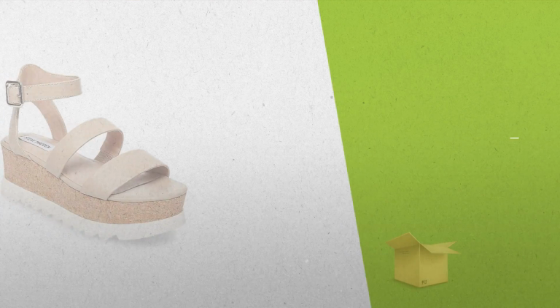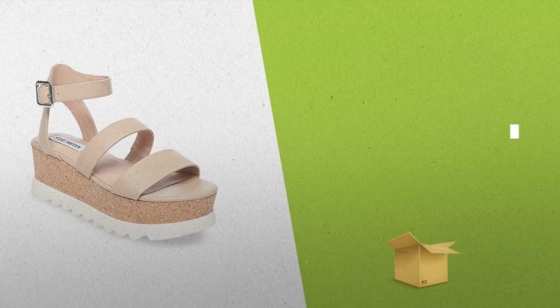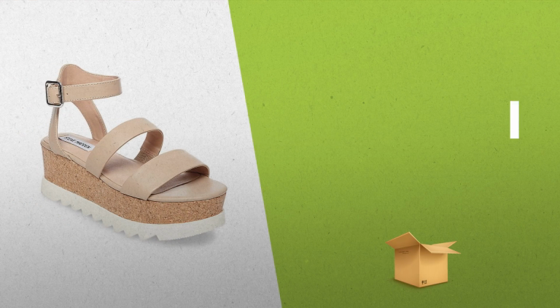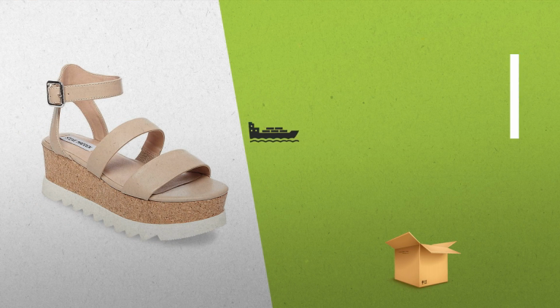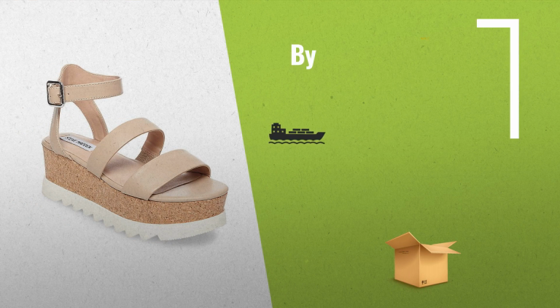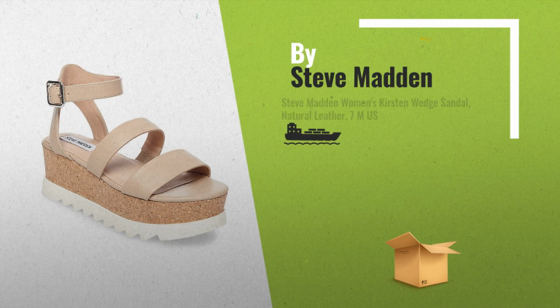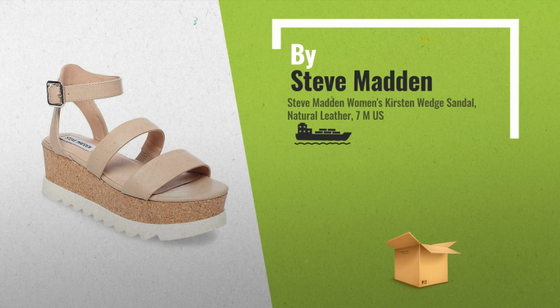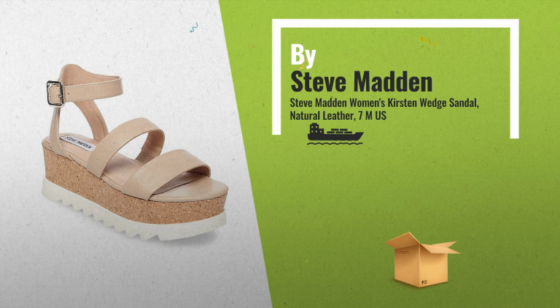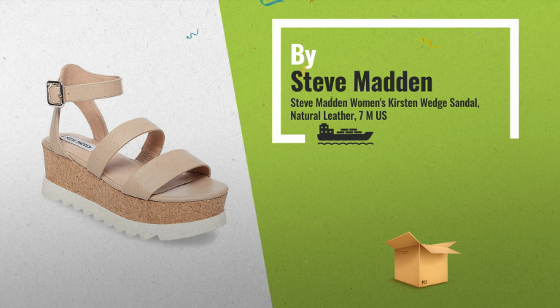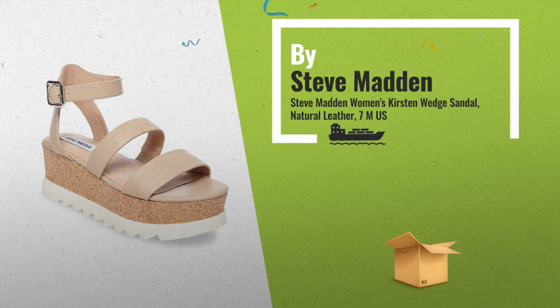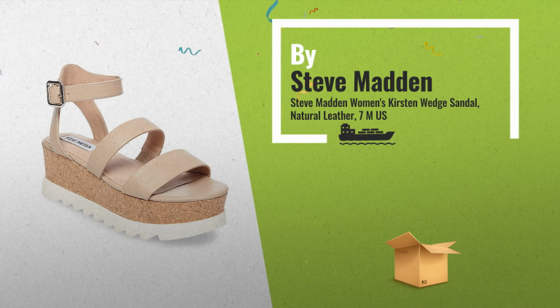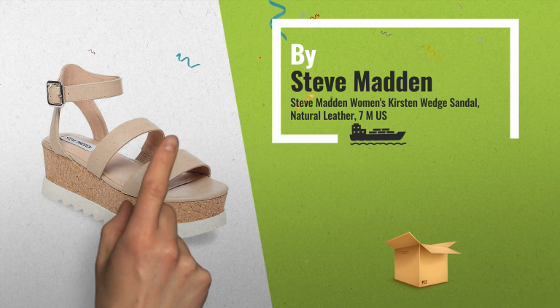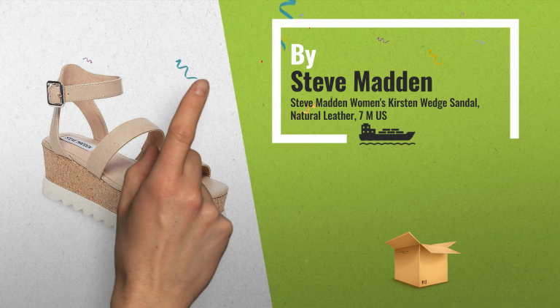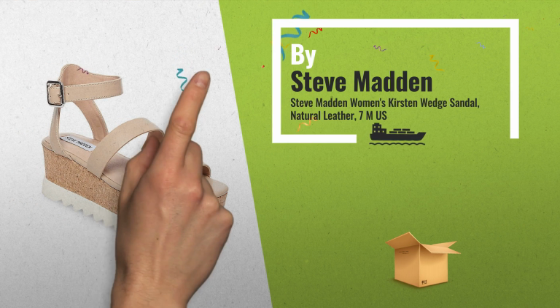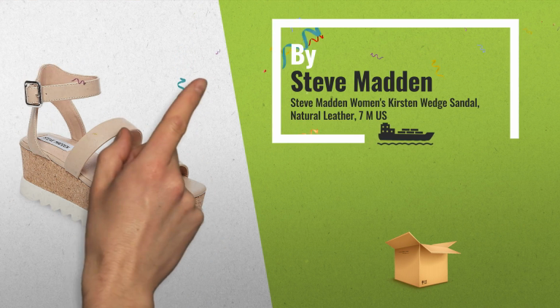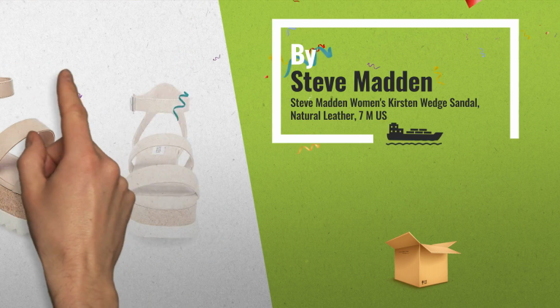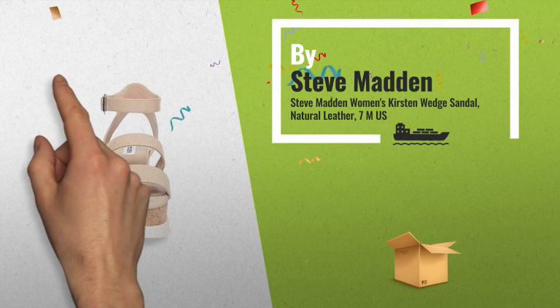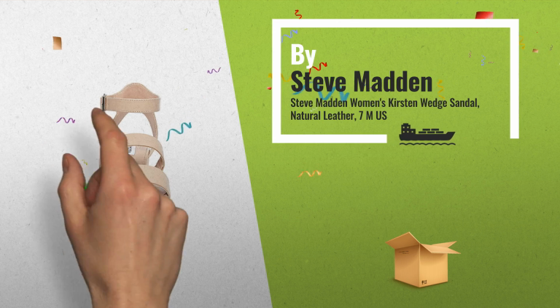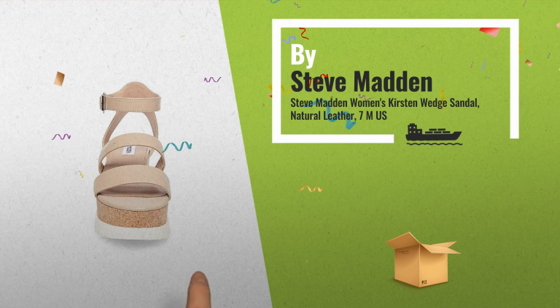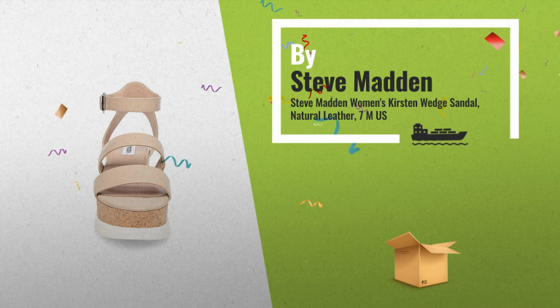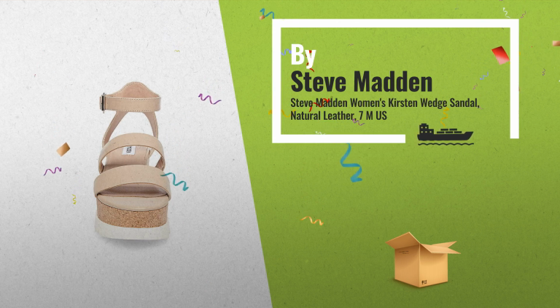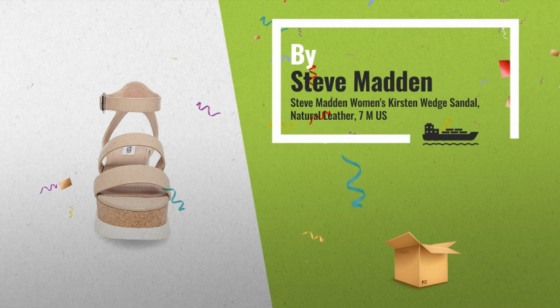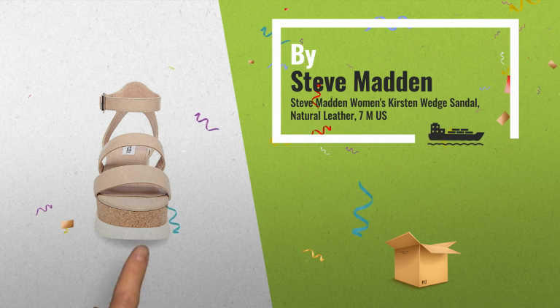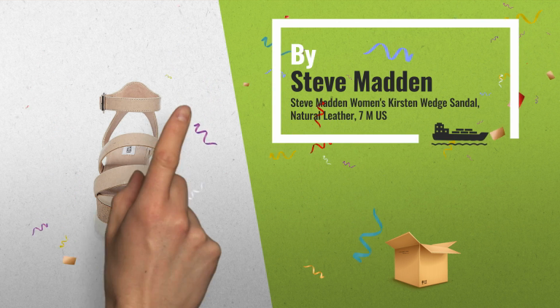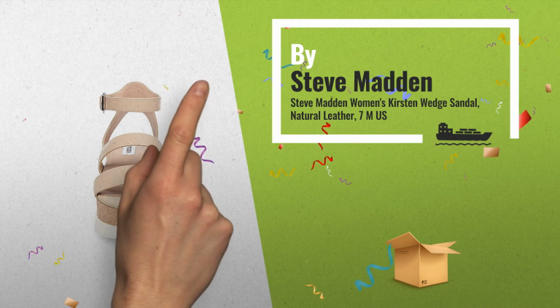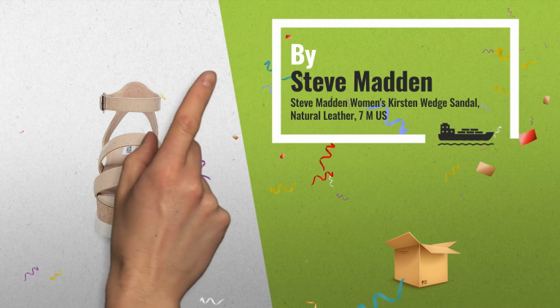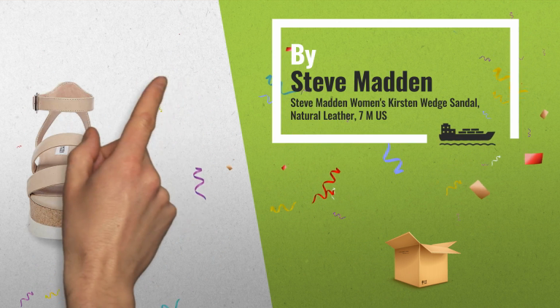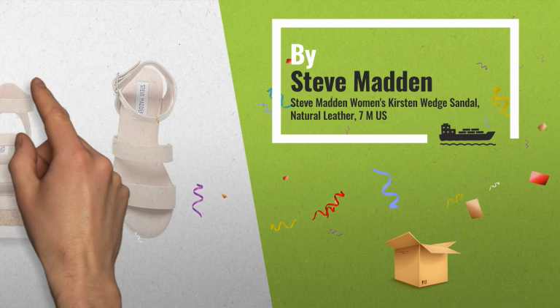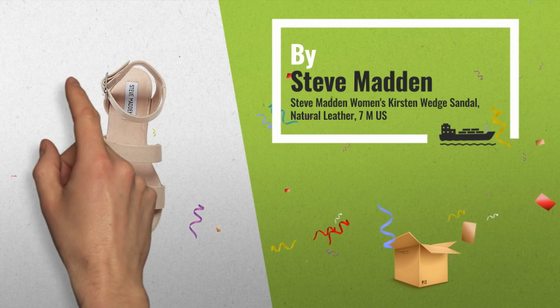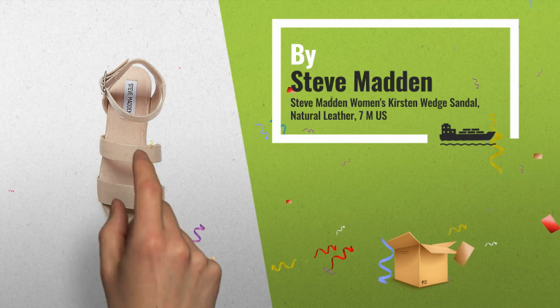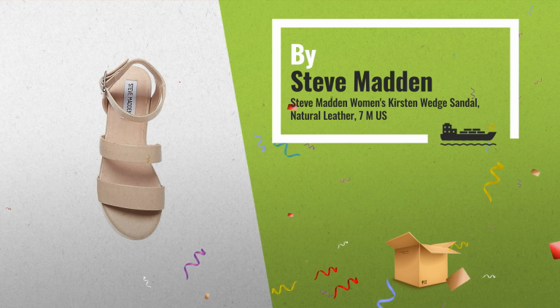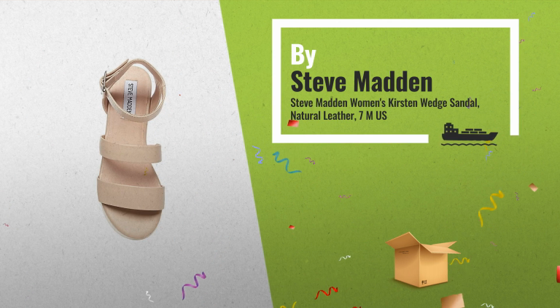Number 2: A stacked cork plus threaded rubber flat foam sole makes the Kirsten sandal a trendy must-have for cool girls this season, by Steve Madden.